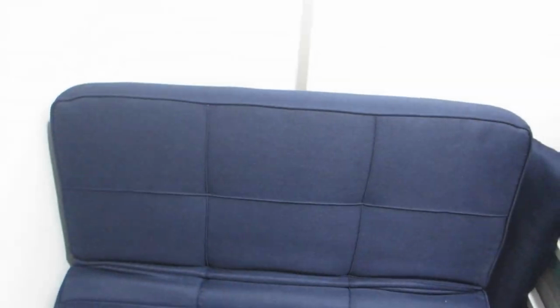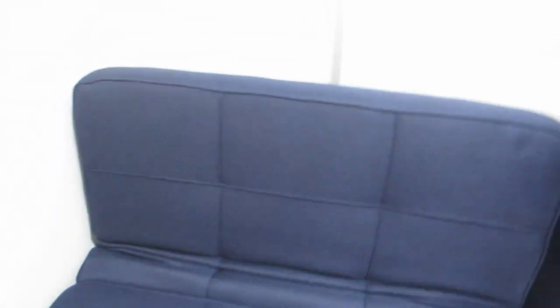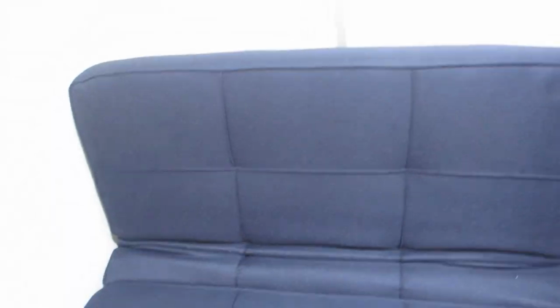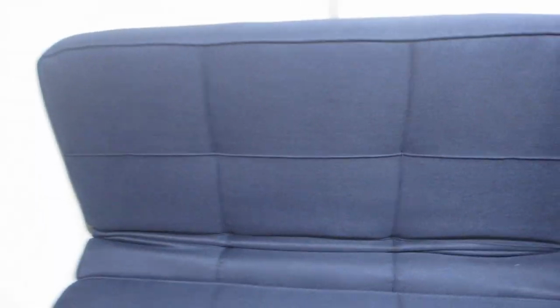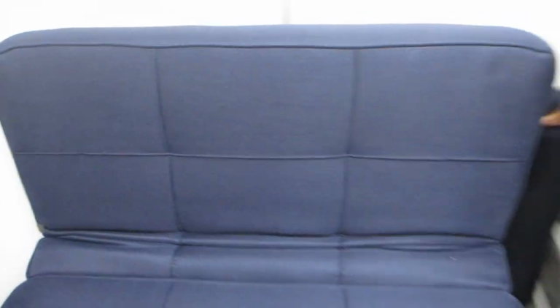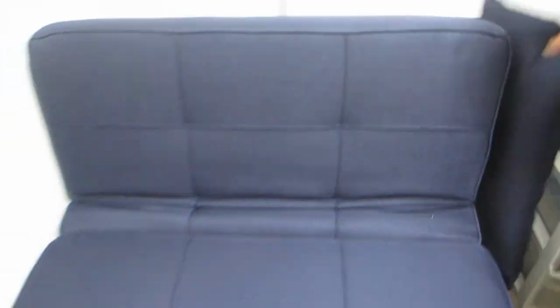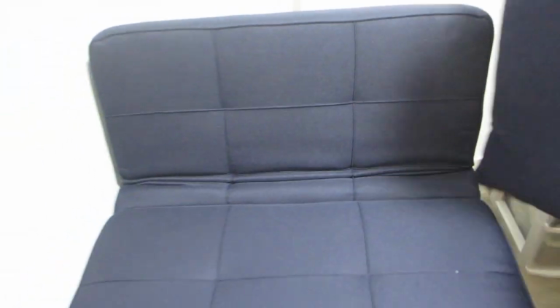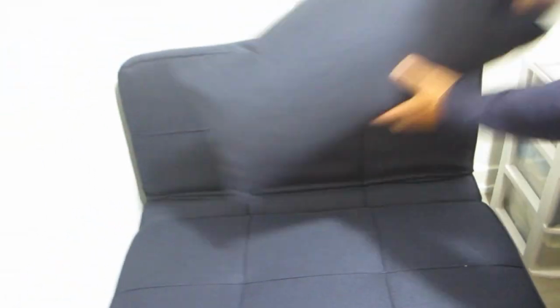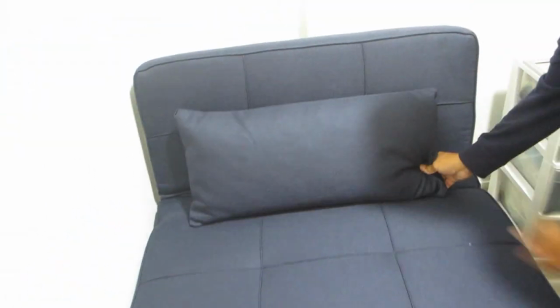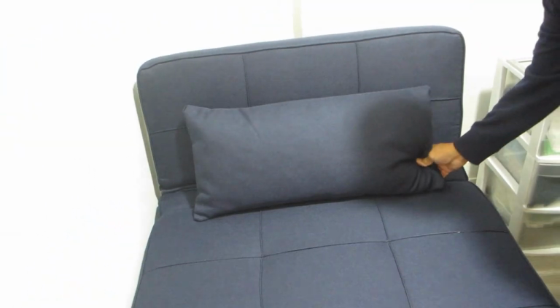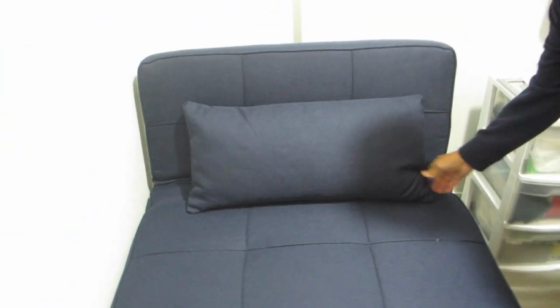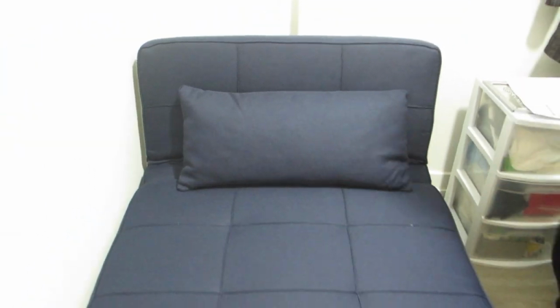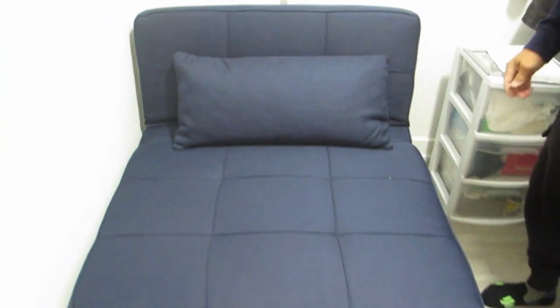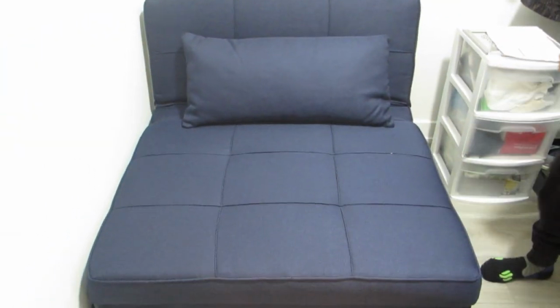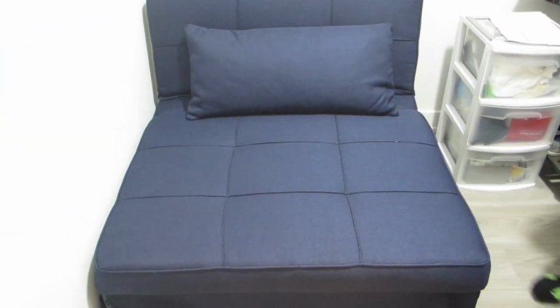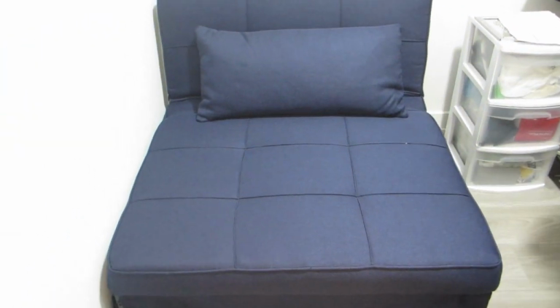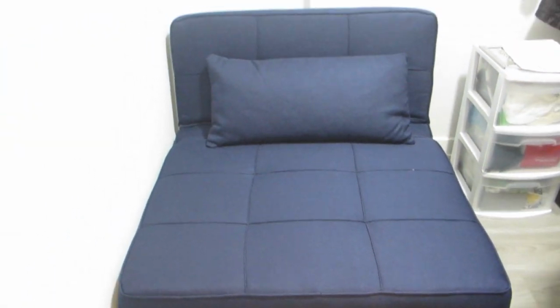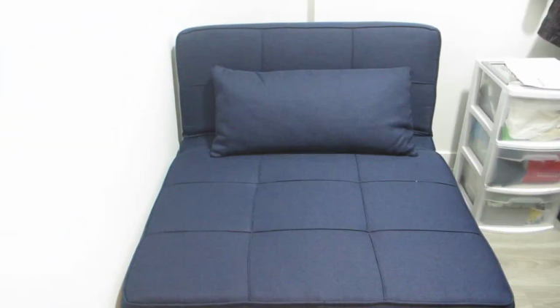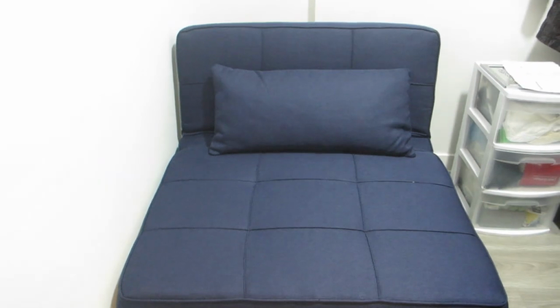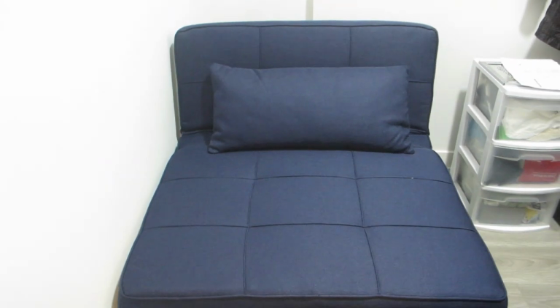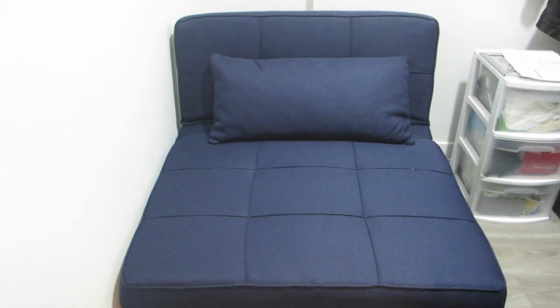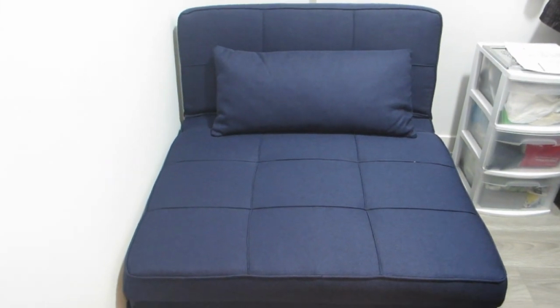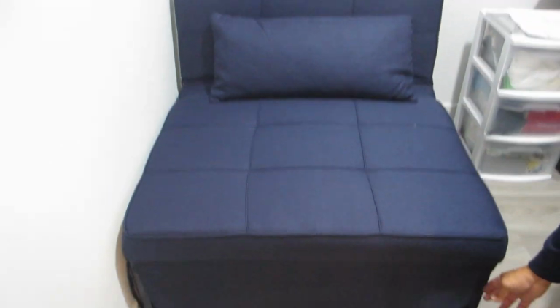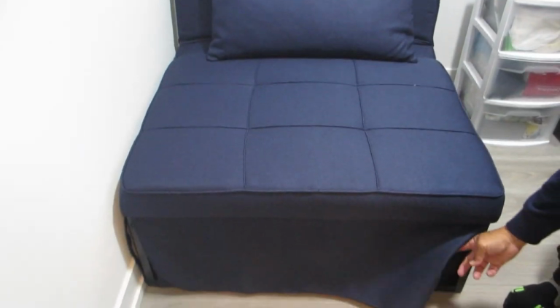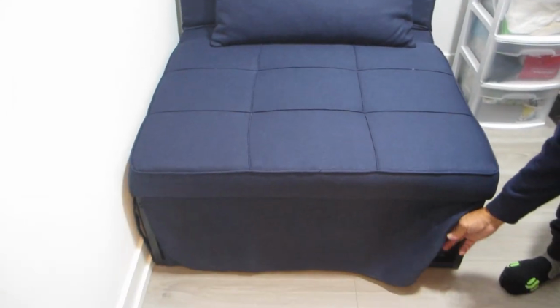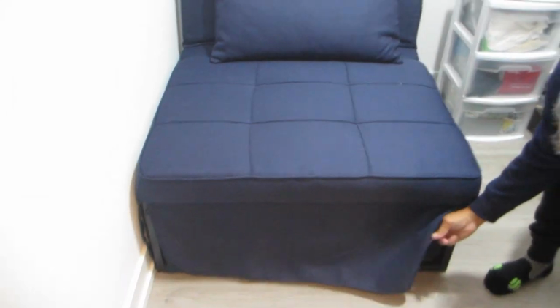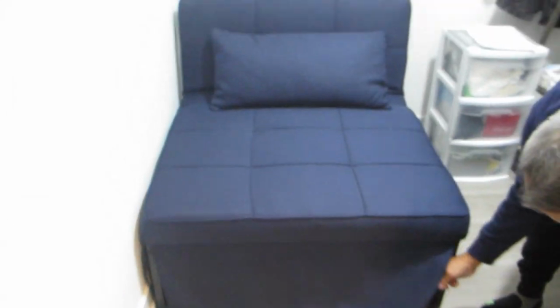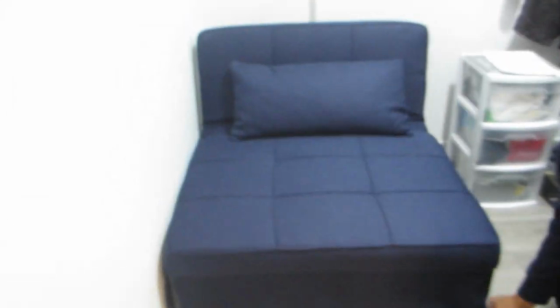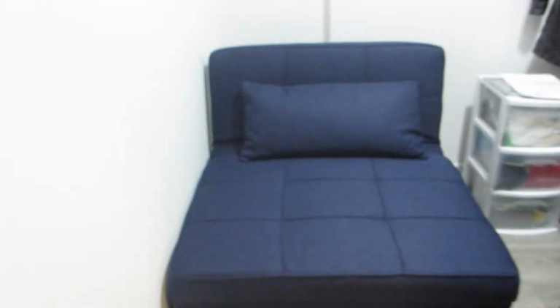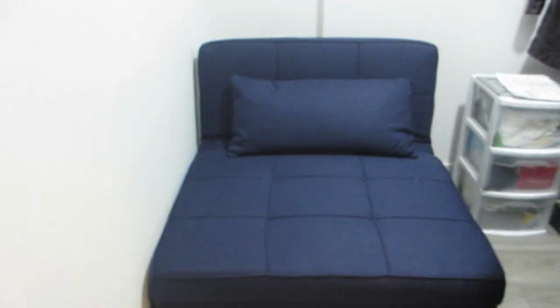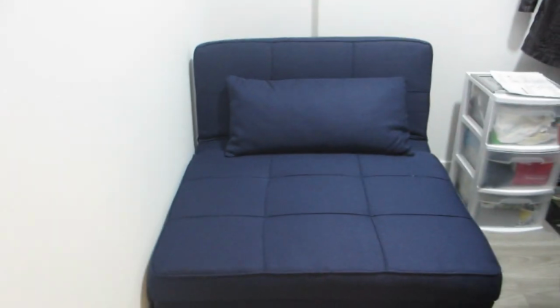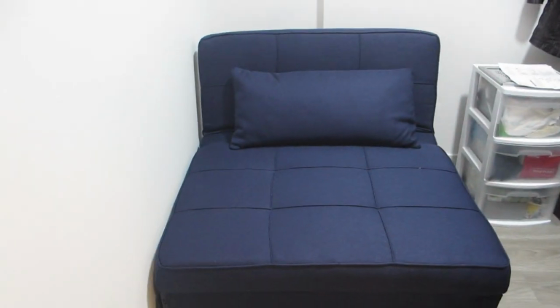For us this was purchased to be placed in a spare room which is actually more of the size of a medium-sized walk-in closet, so we are losing a little bit of space.